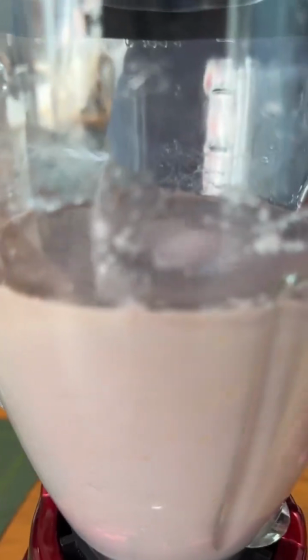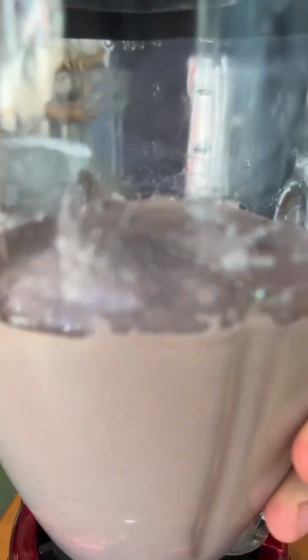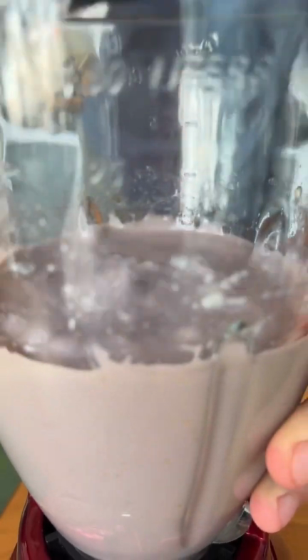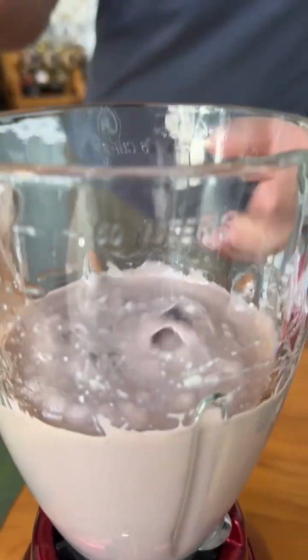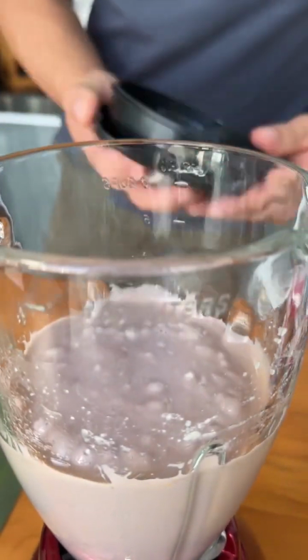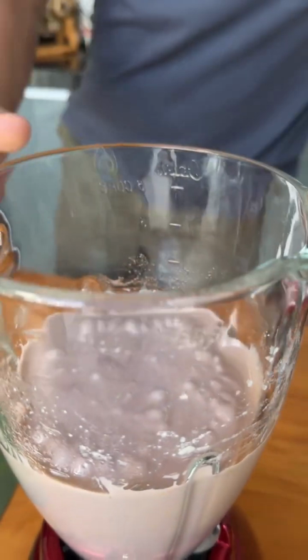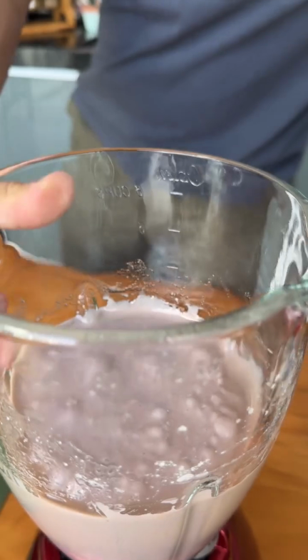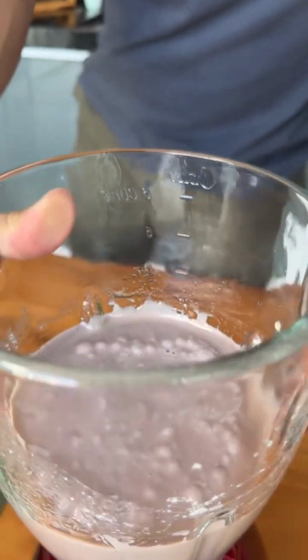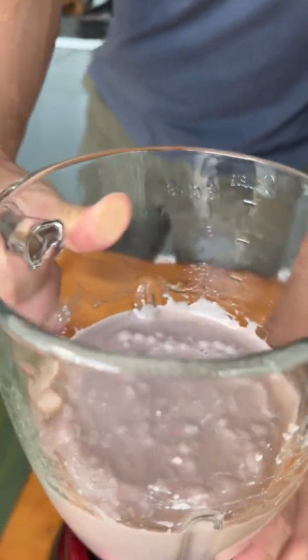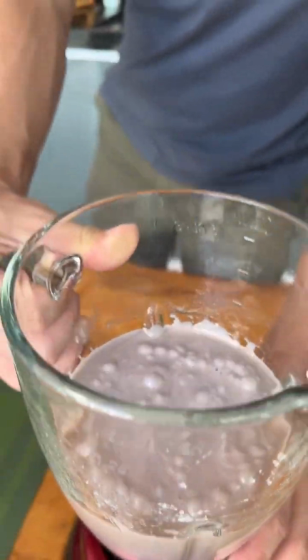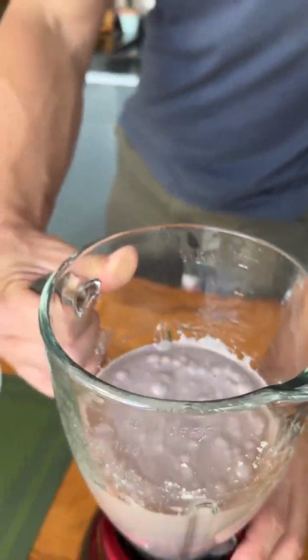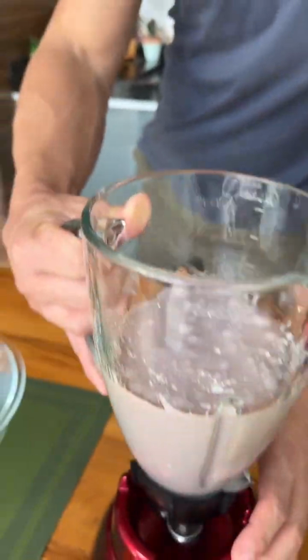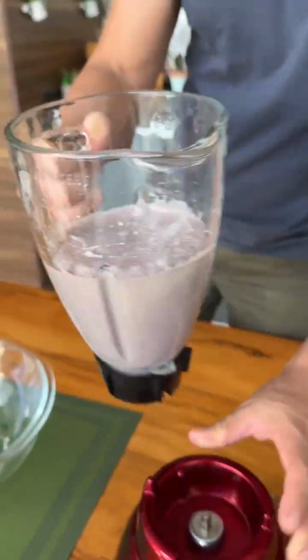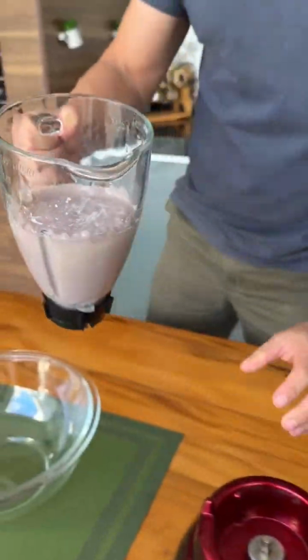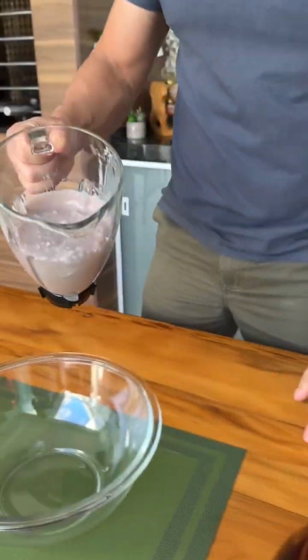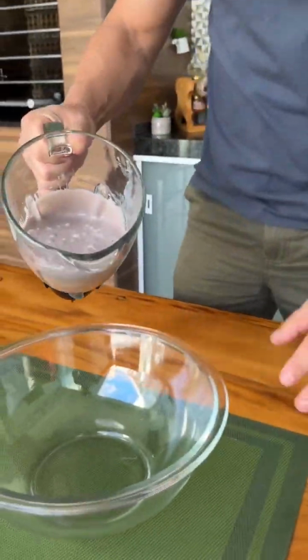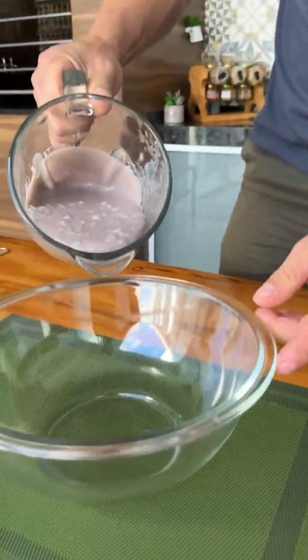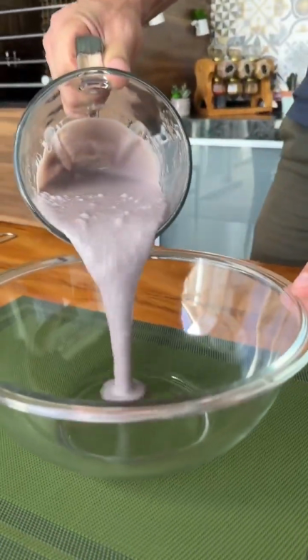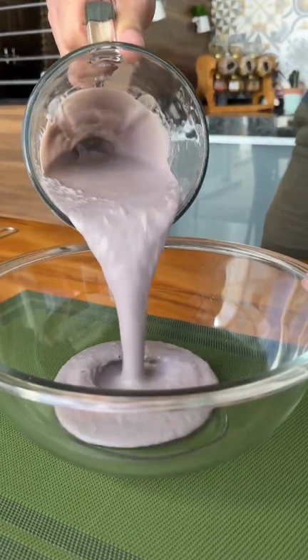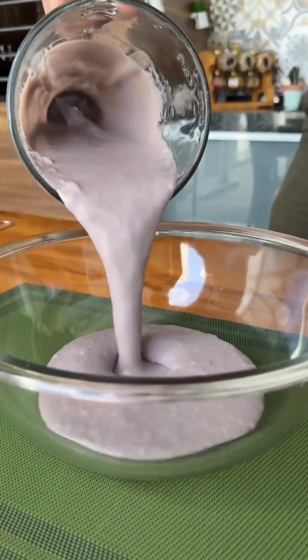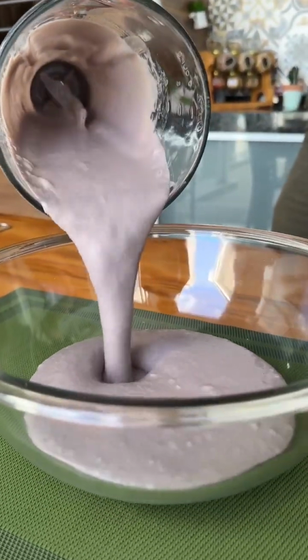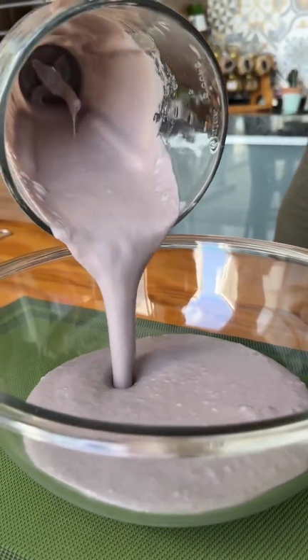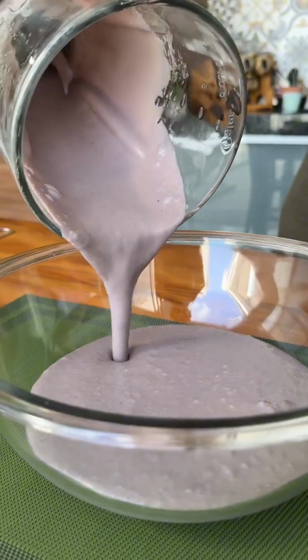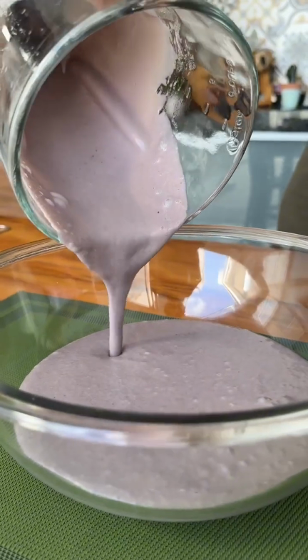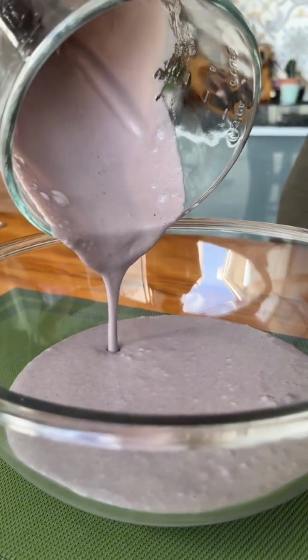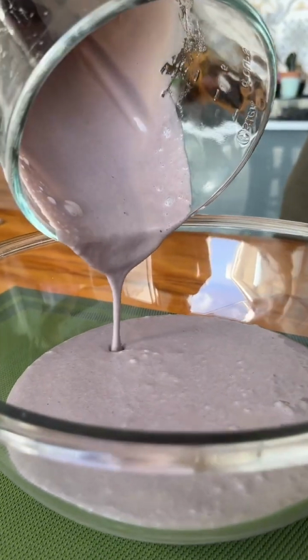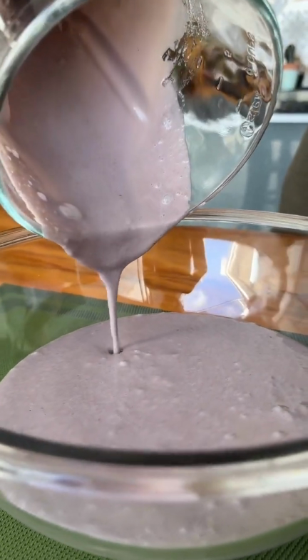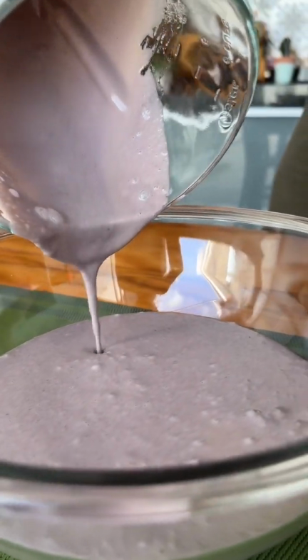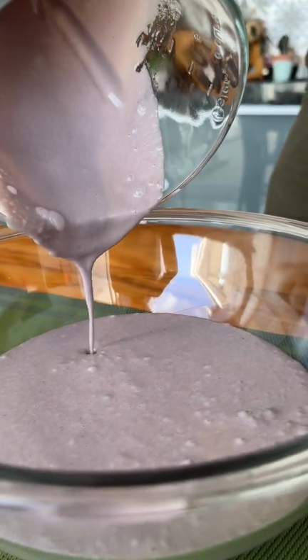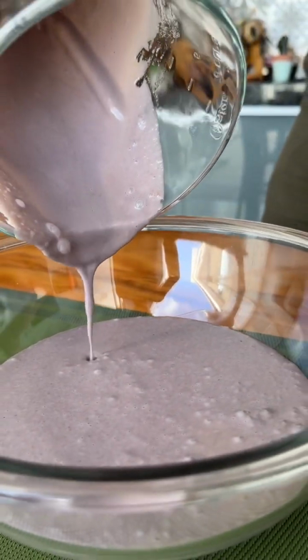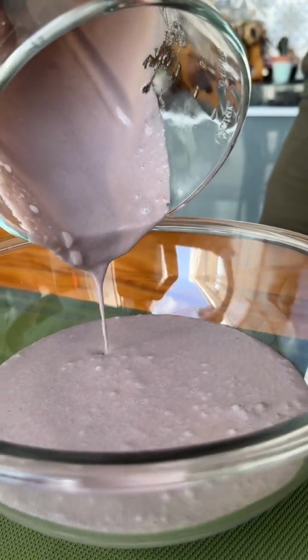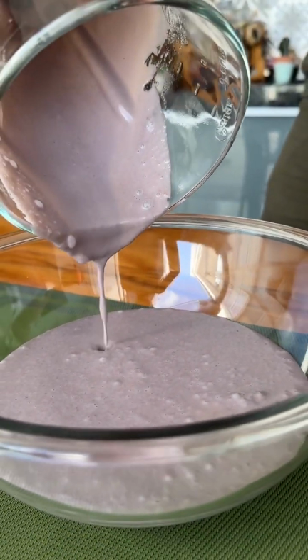We have already mixed everything very well for three minutes and now we are going to transfer this entire mixture to a bowl. The dough is very dark — this is normal.